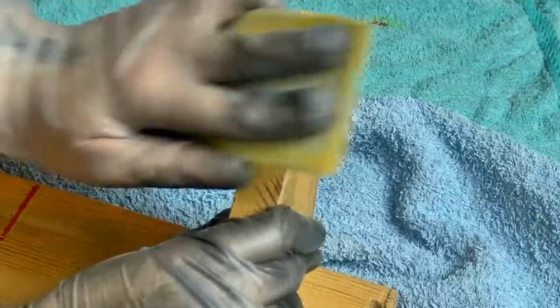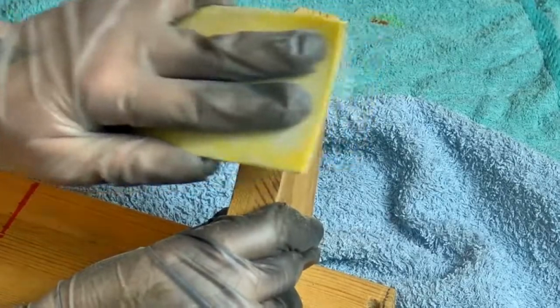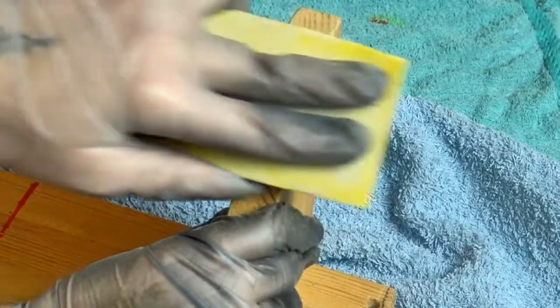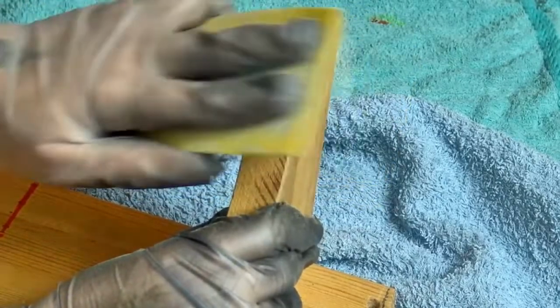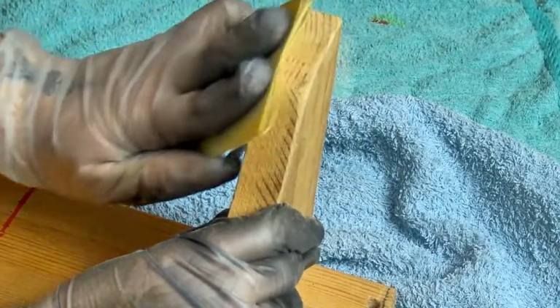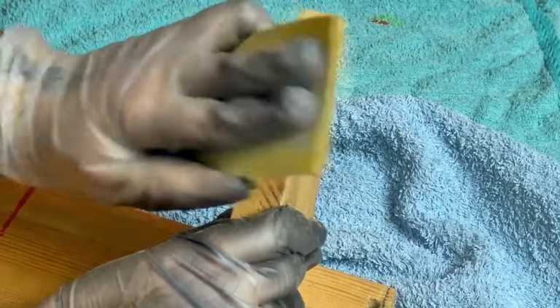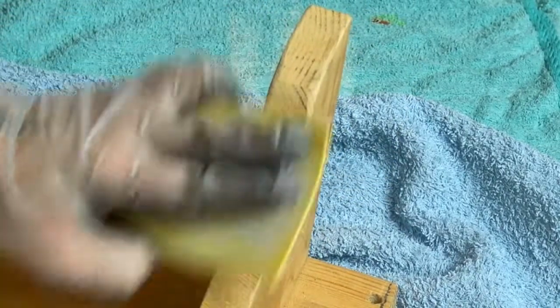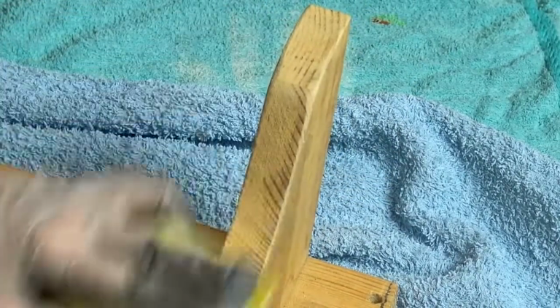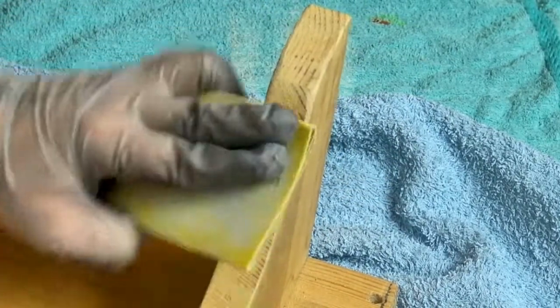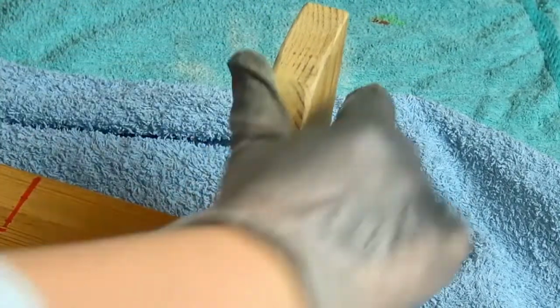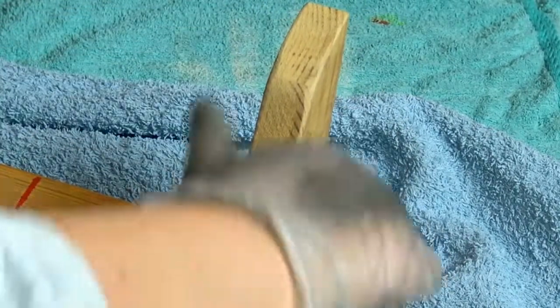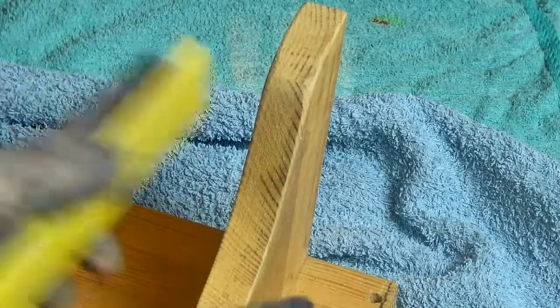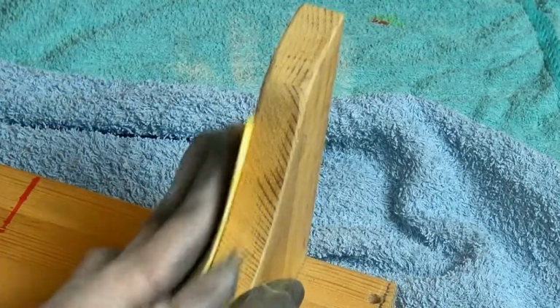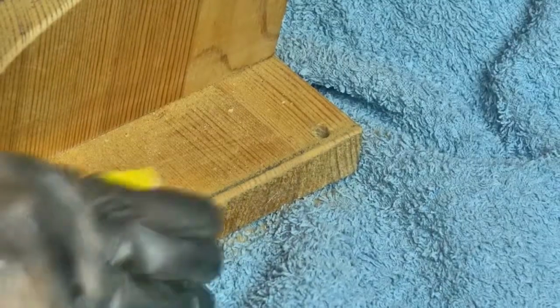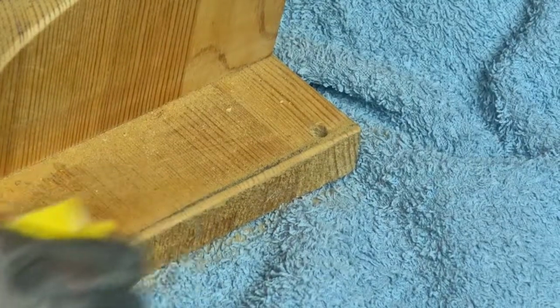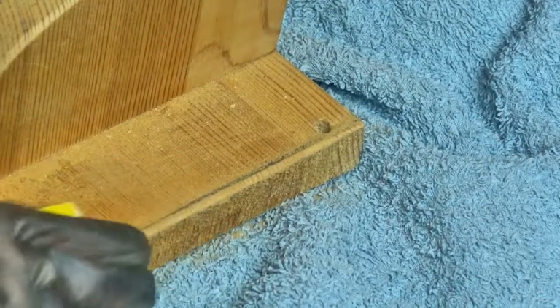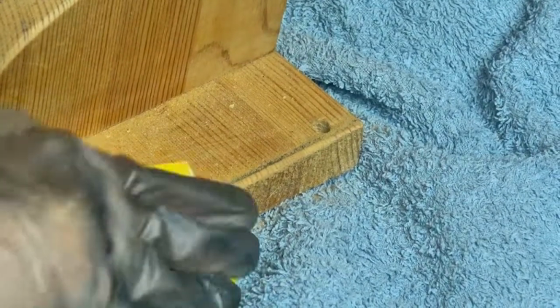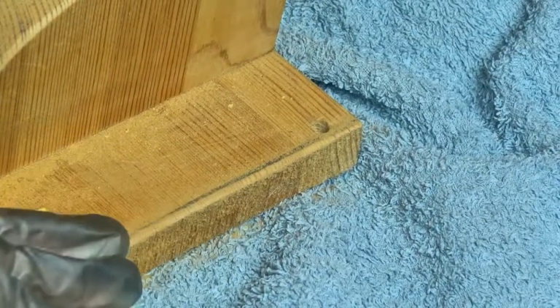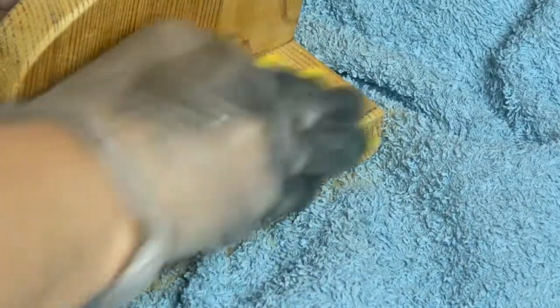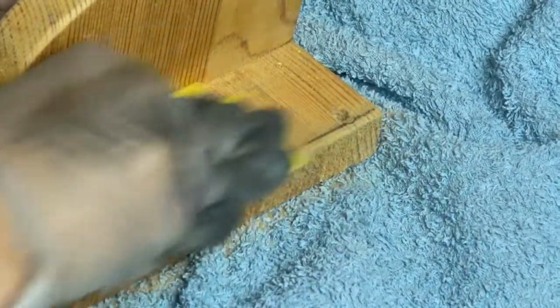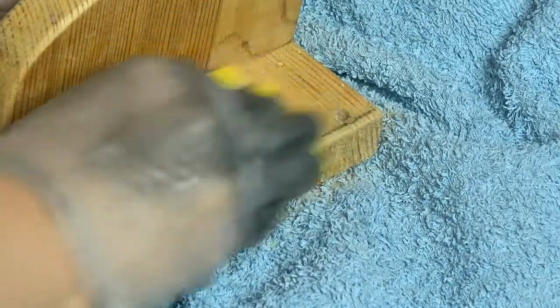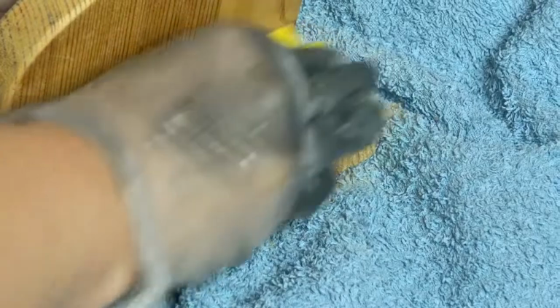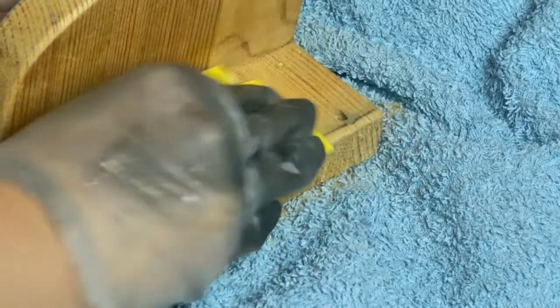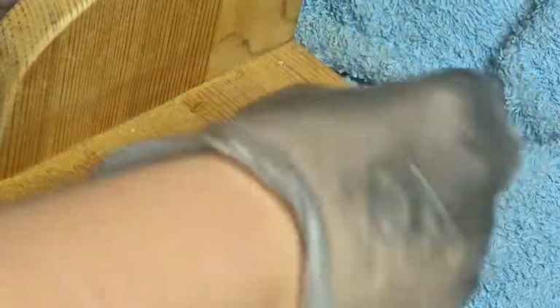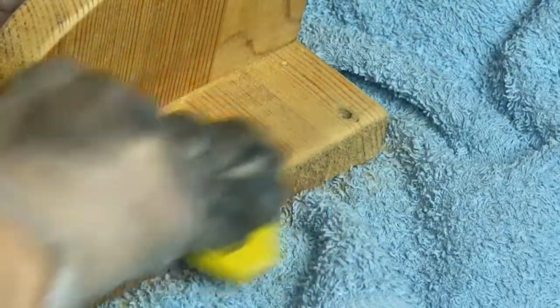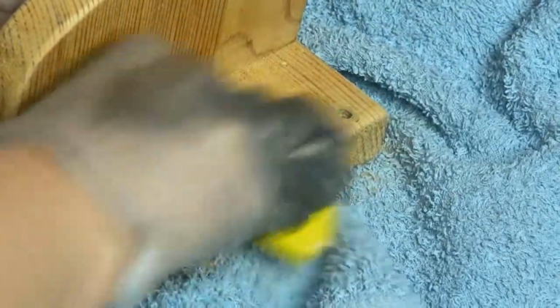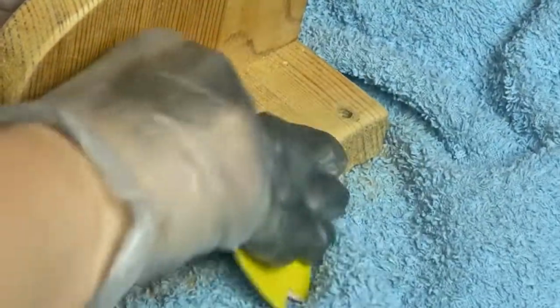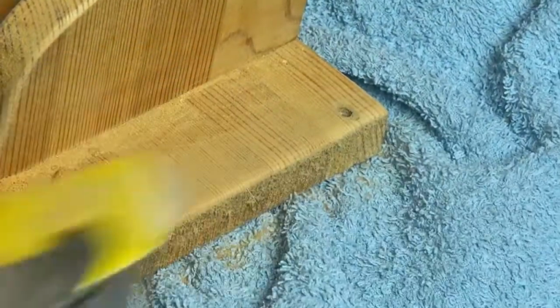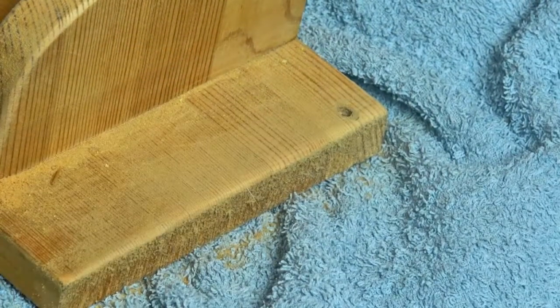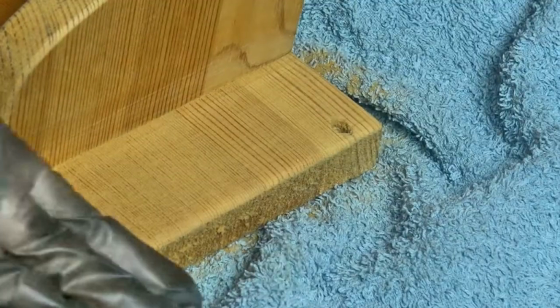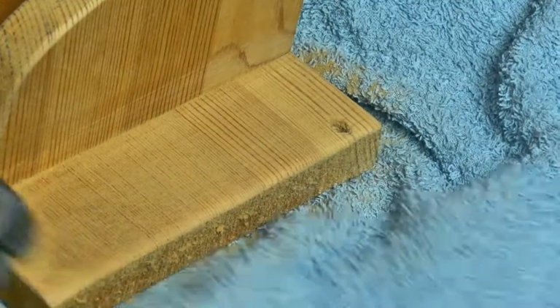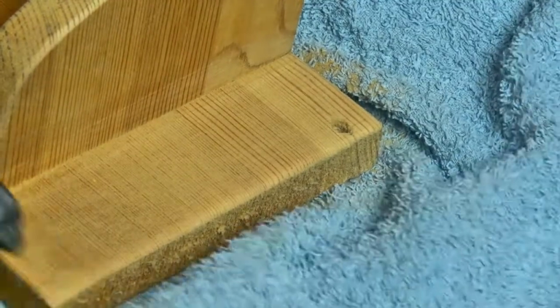To give it more of that antique look, I'm sanding down all the edges to give it a more rounded look, because that's what wood looks like when it has been used. I don't want sharp corners, I want soft edges. I'm going over with a rough grit sandpaper for this.